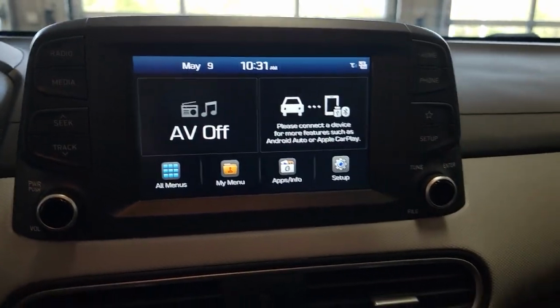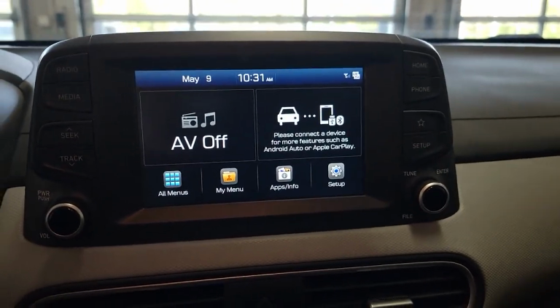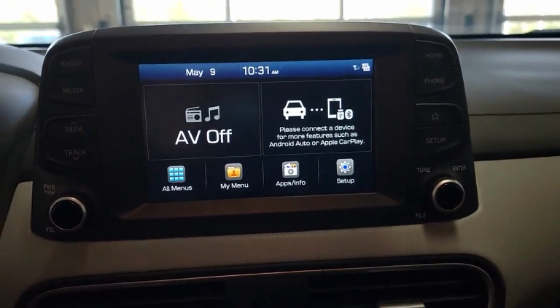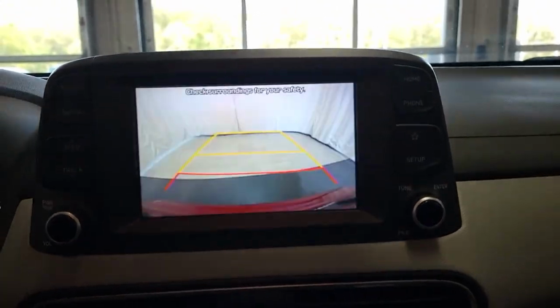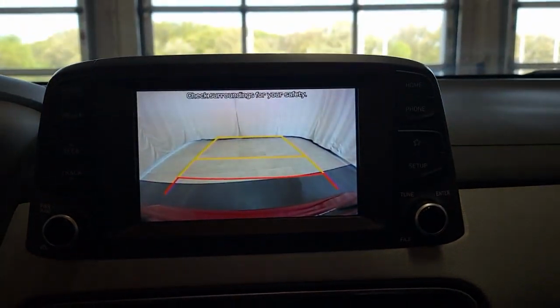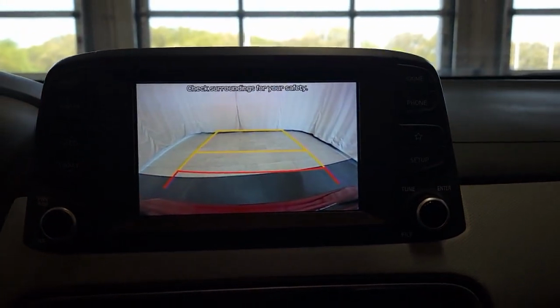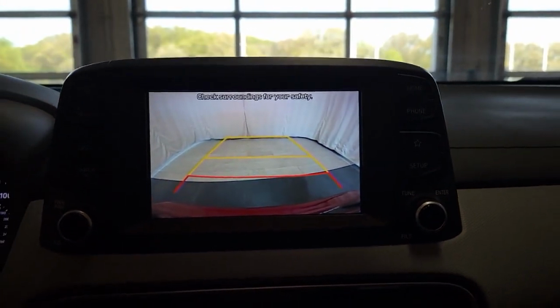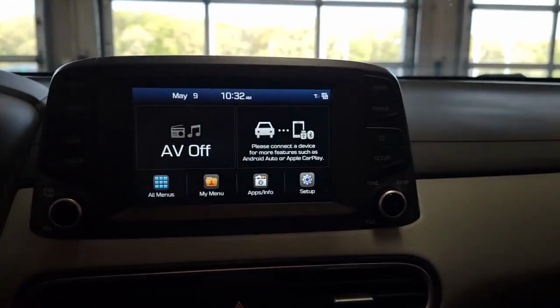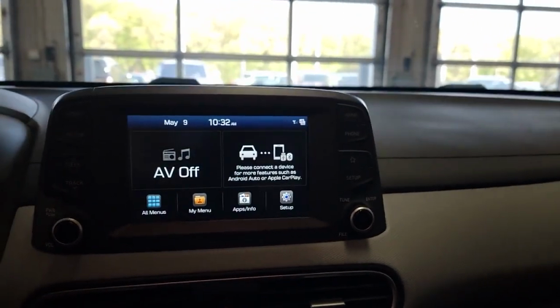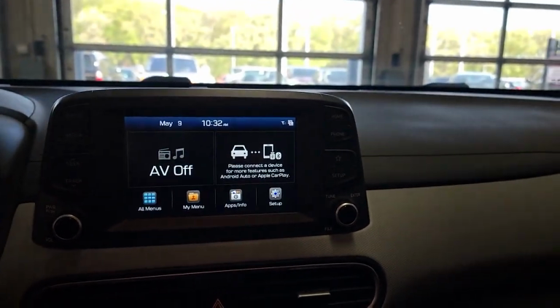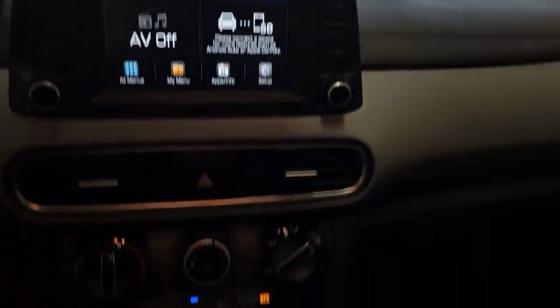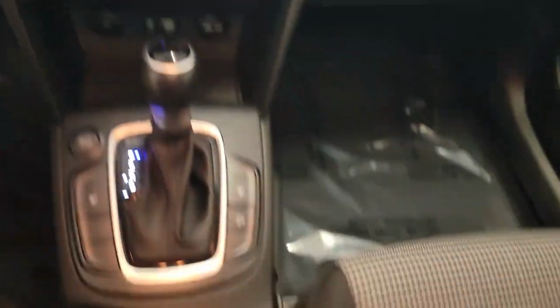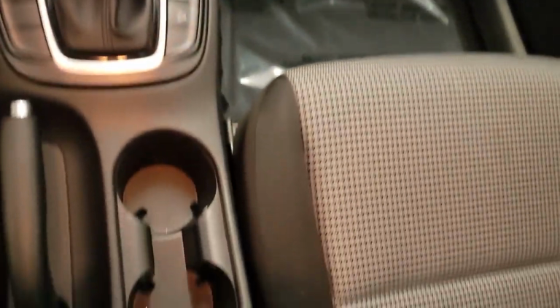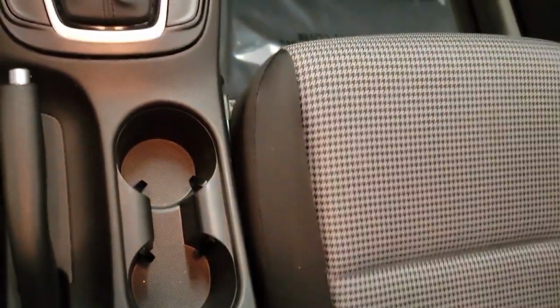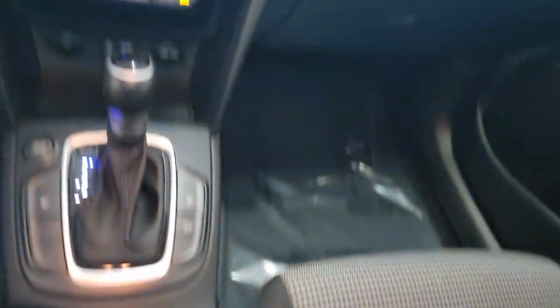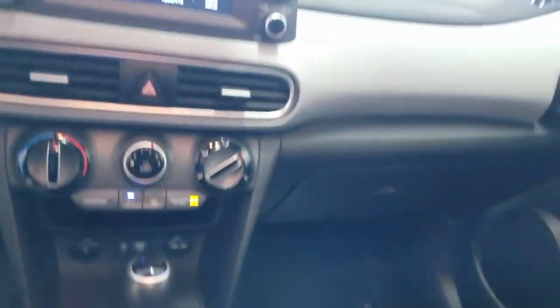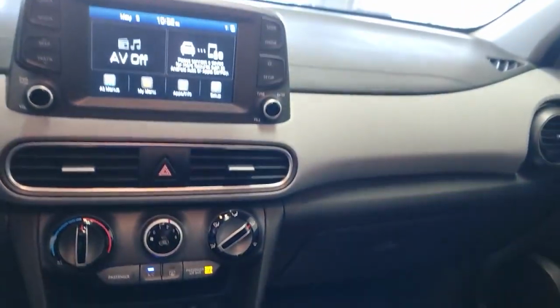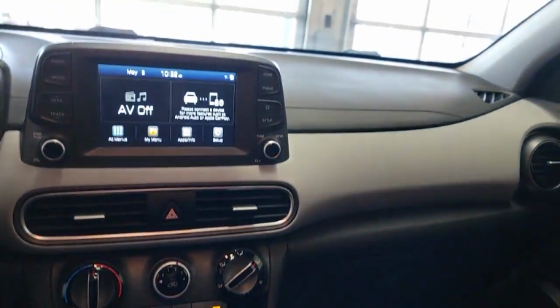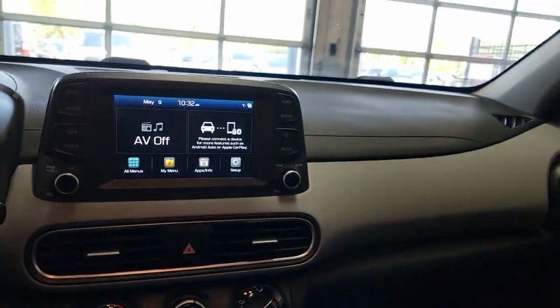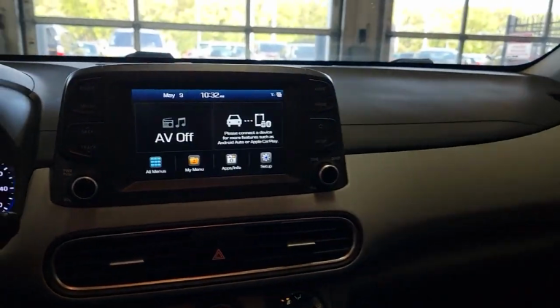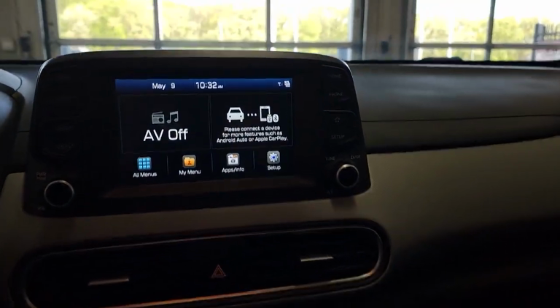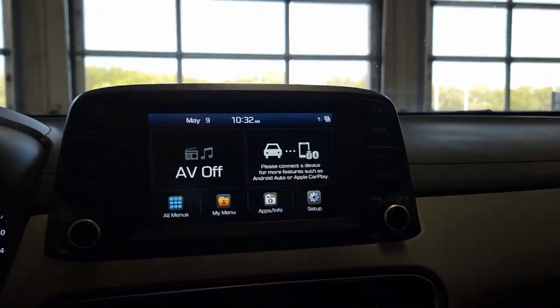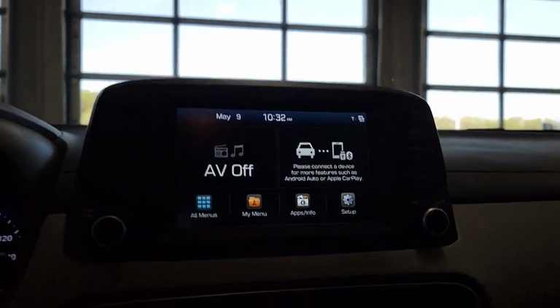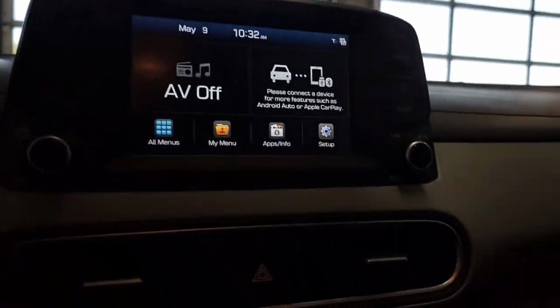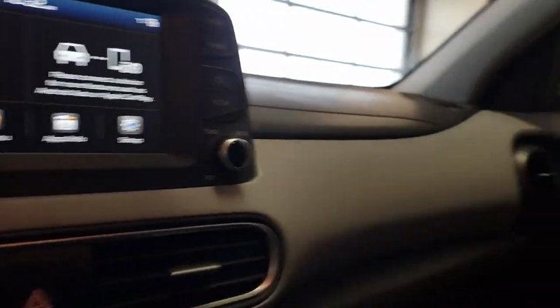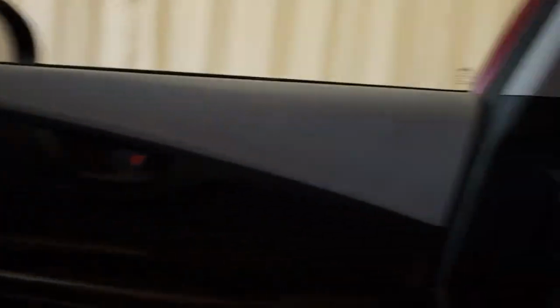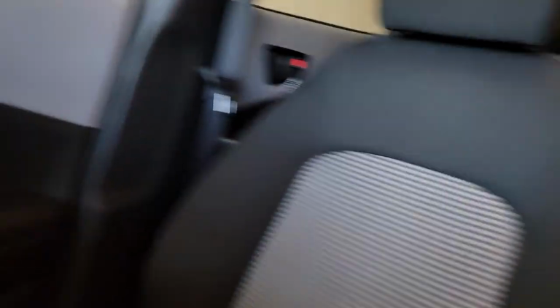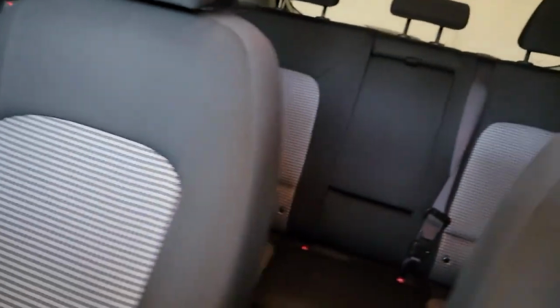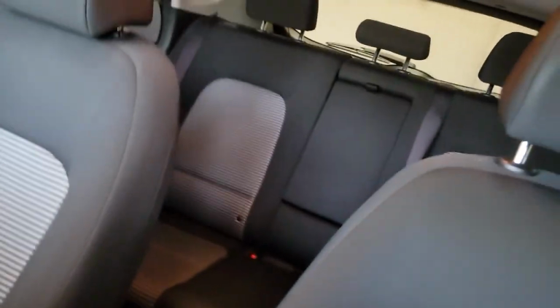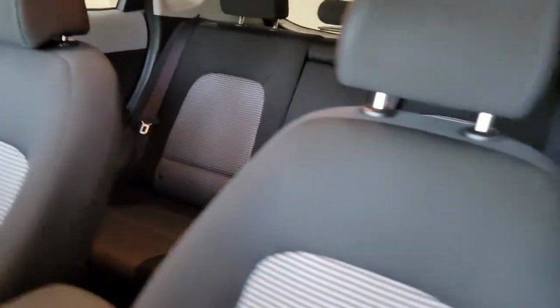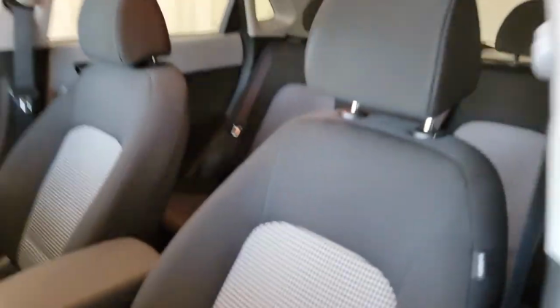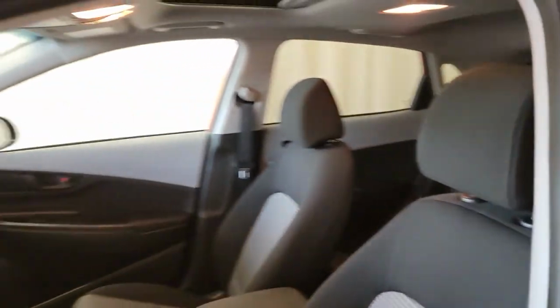Apple CarPlay and/or Android Auto, Lane Departure Warning, Keyless Entry, Keyless Start, Lane Keeping Assist, Heated Mirrors, Satellite Radio, Backup Camera, Electronic Stability Control, and Heated Front Seat.